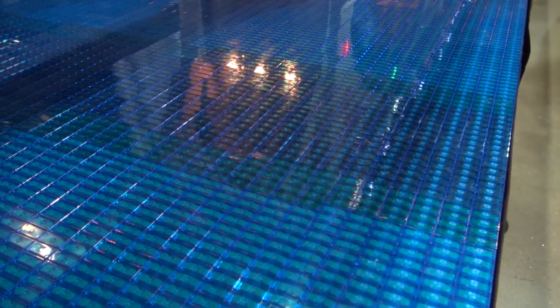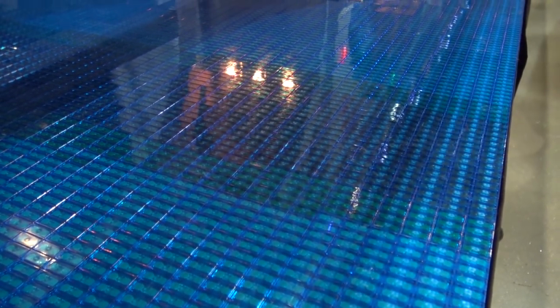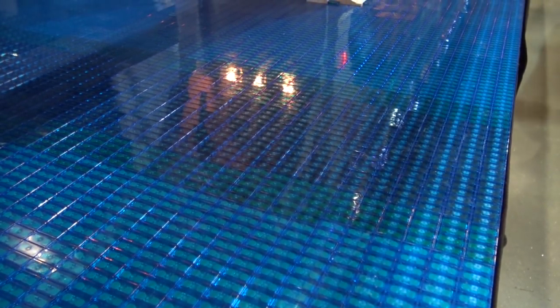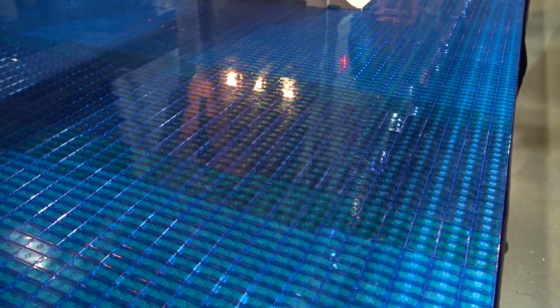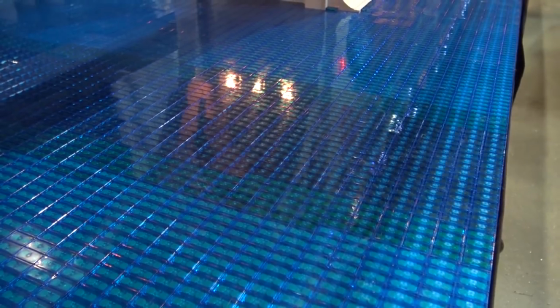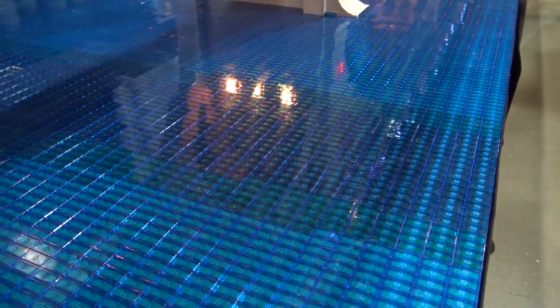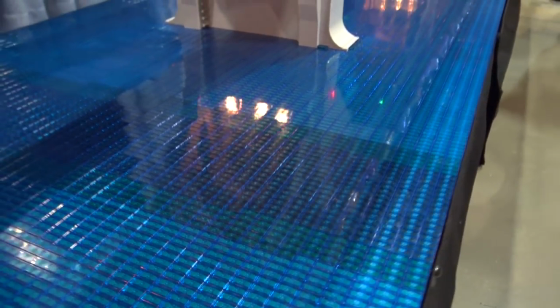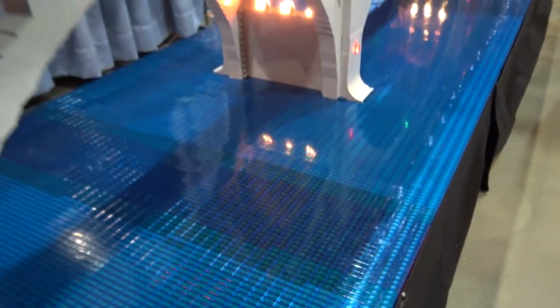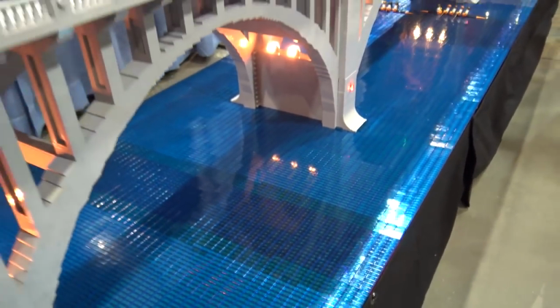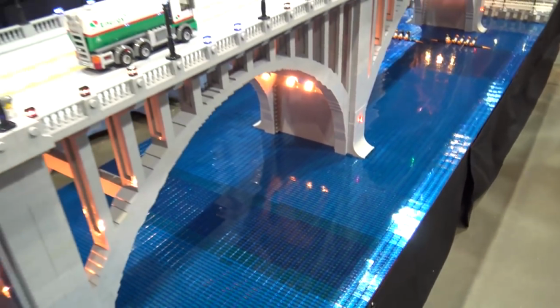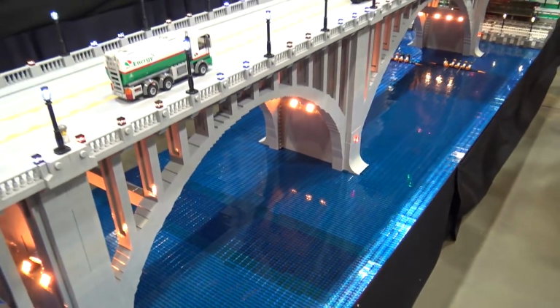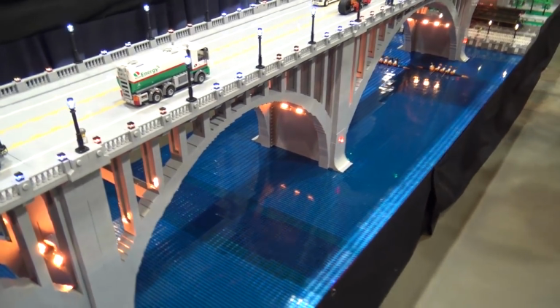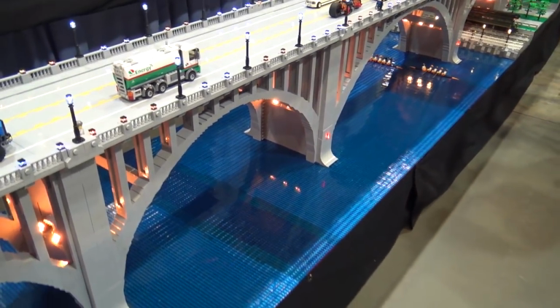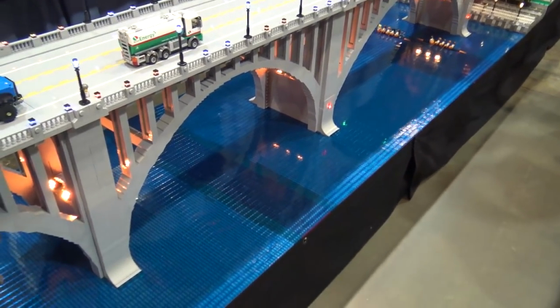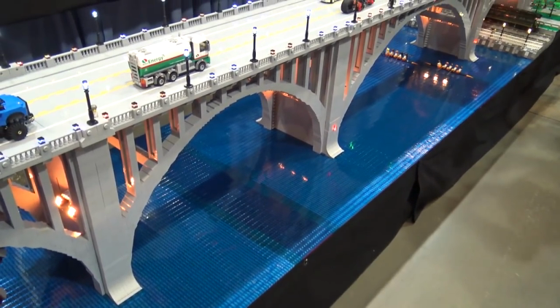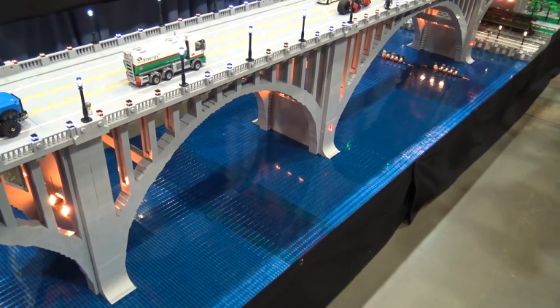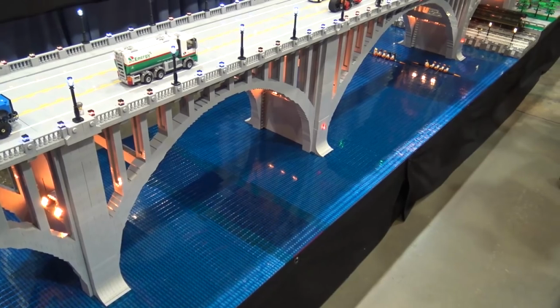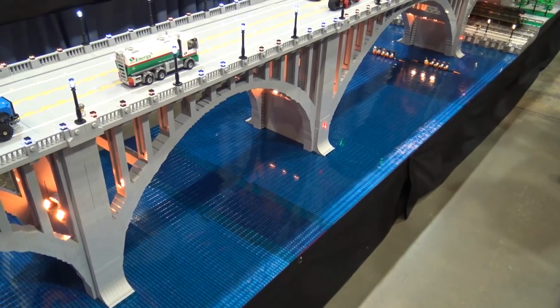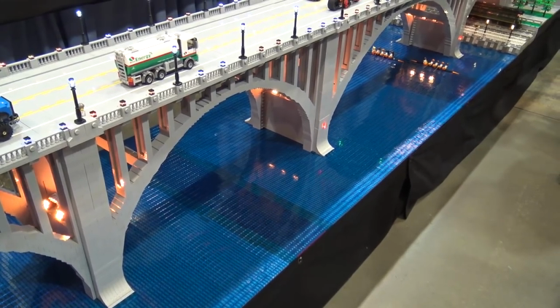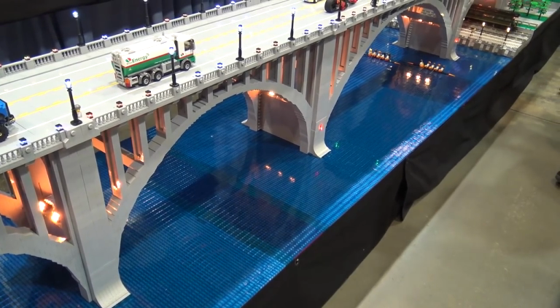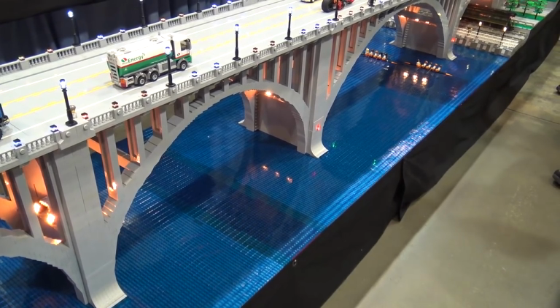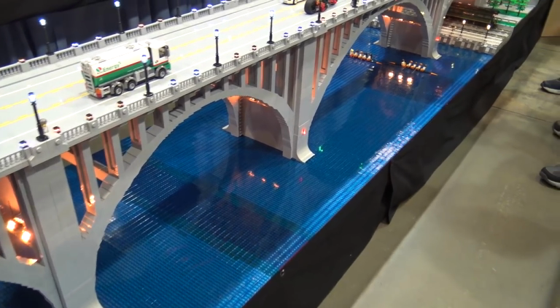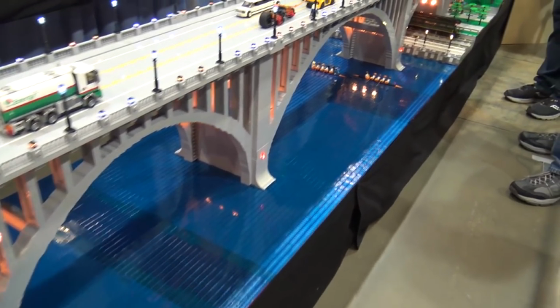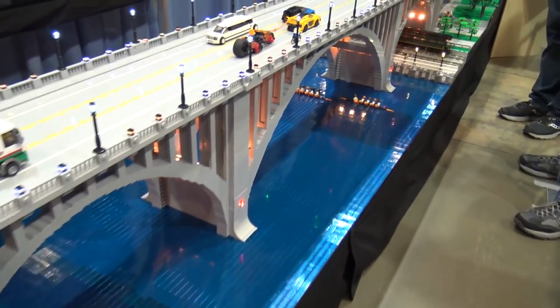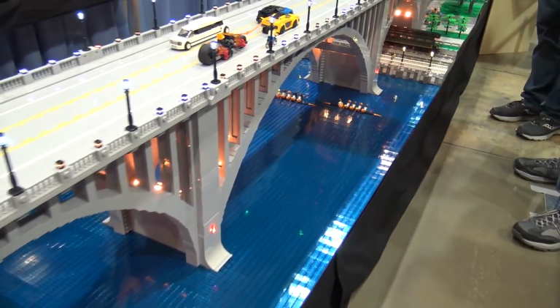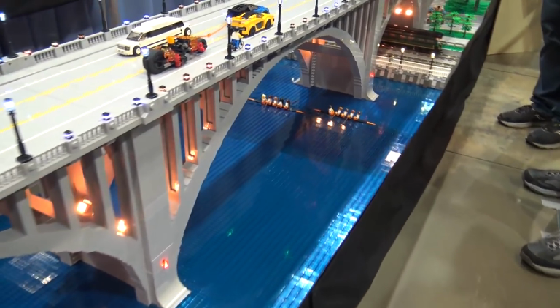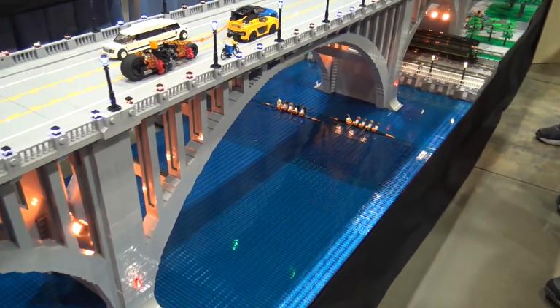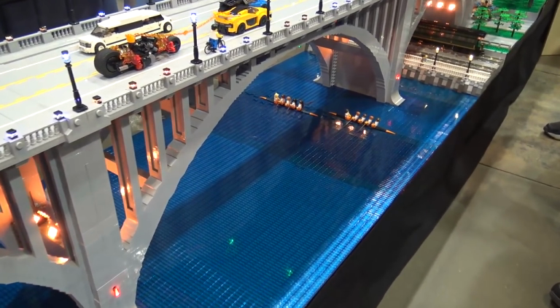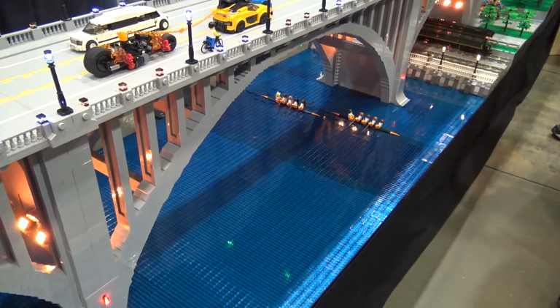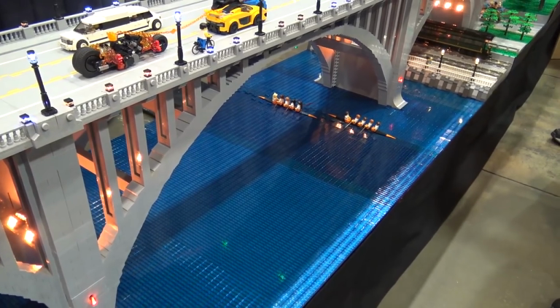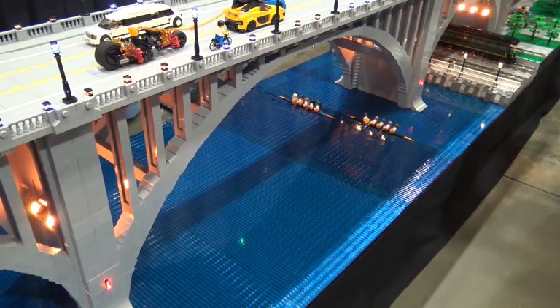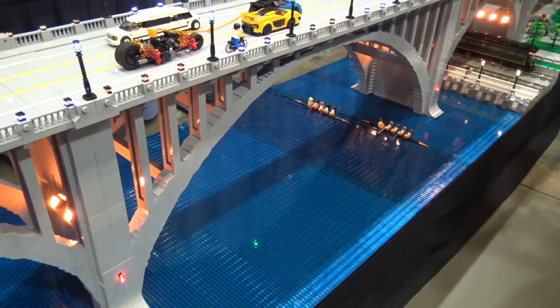I really like that detail because it definitely adds more level of detail than just the parts dumping of just pouring the studs out. And I mean, there's a lot more work, but it's worth it — it's kind of subtle, but it really does add to it.